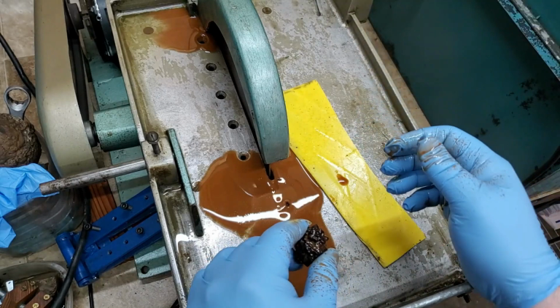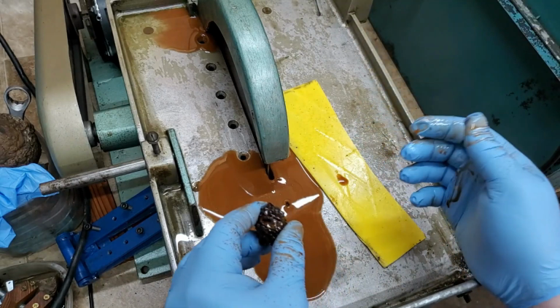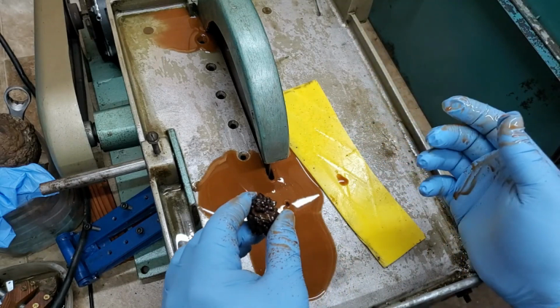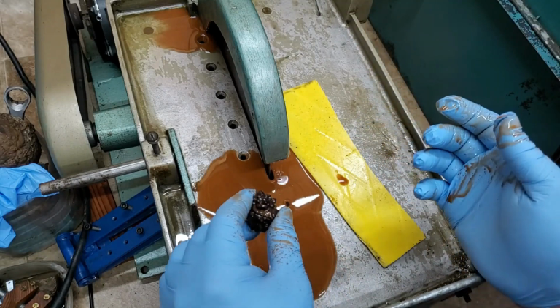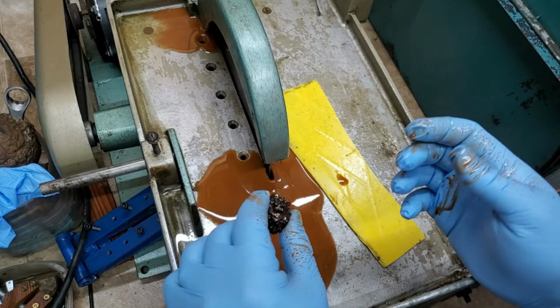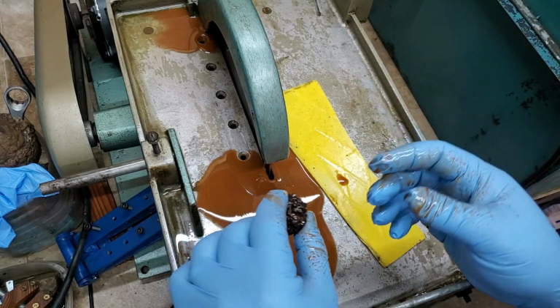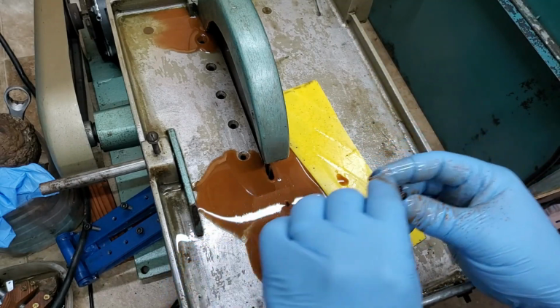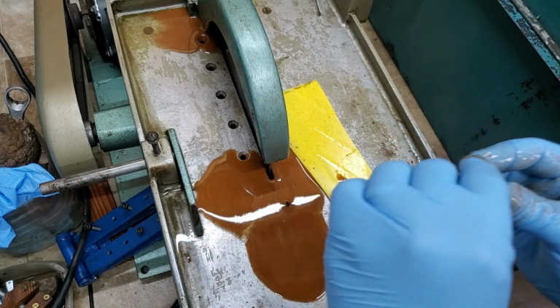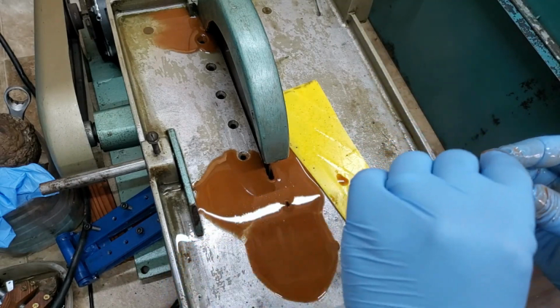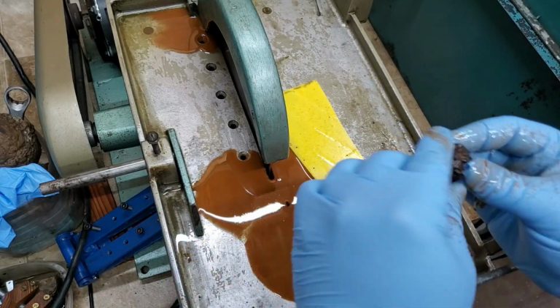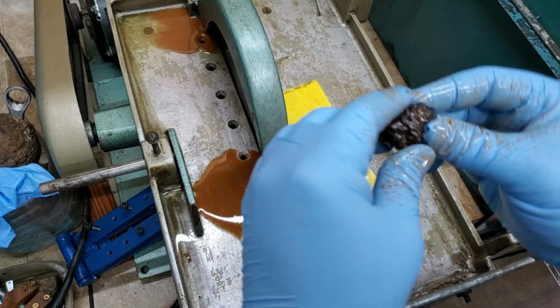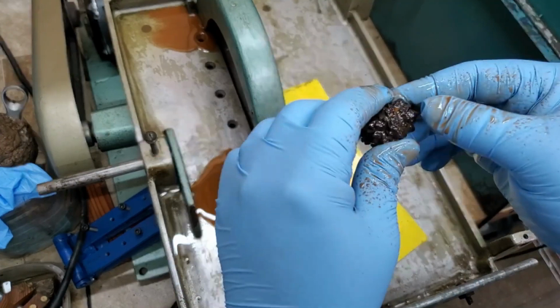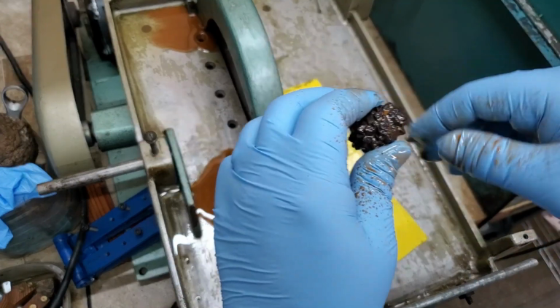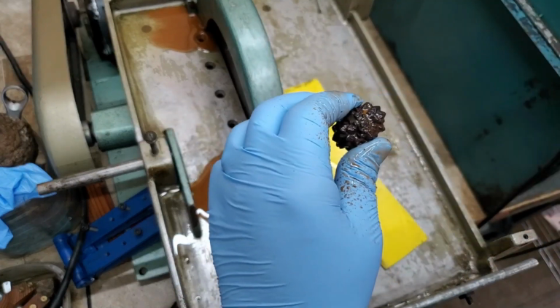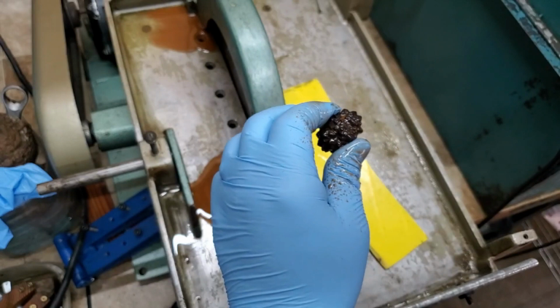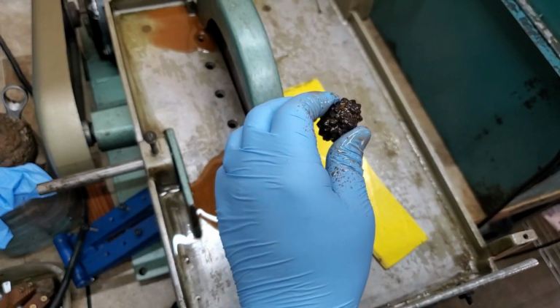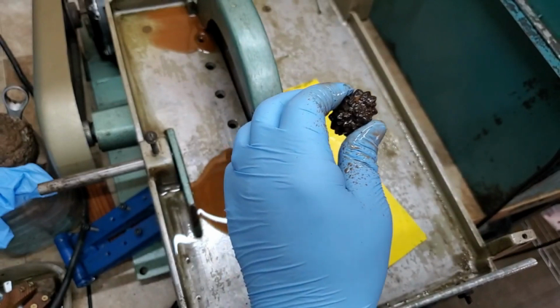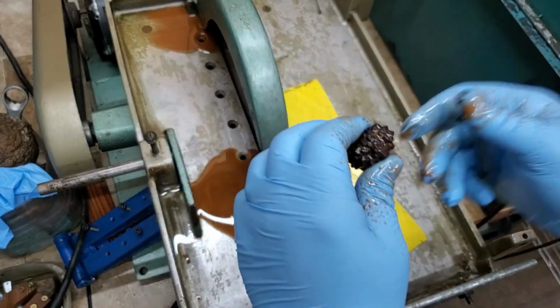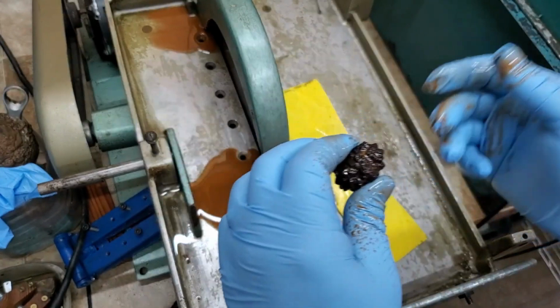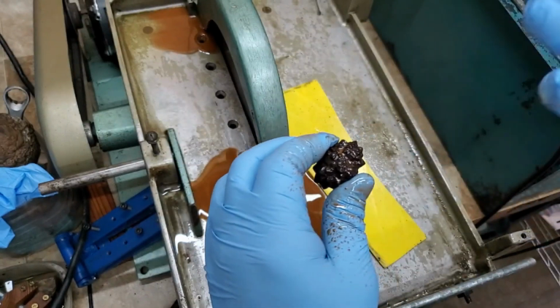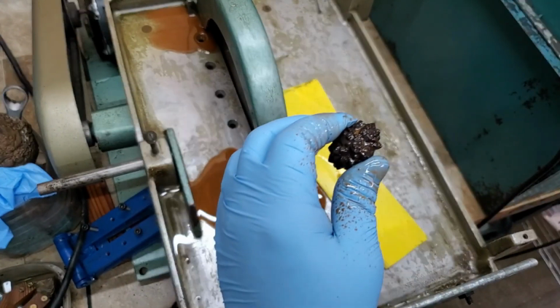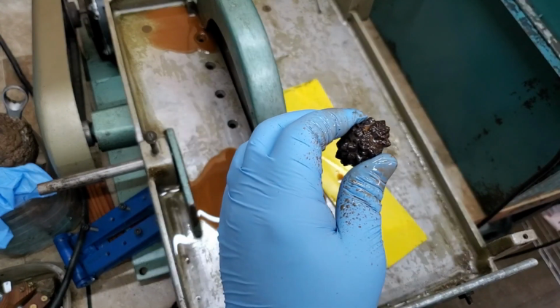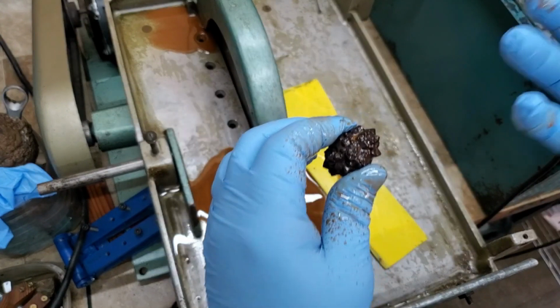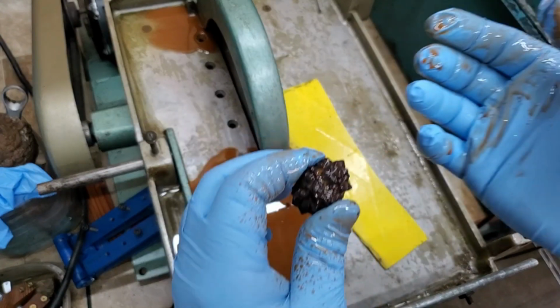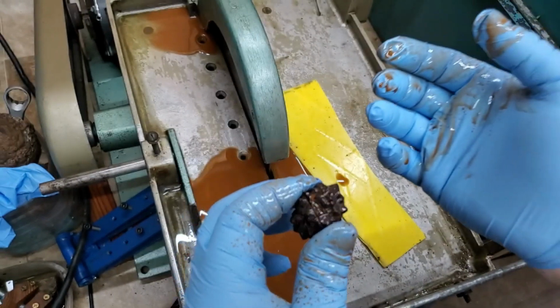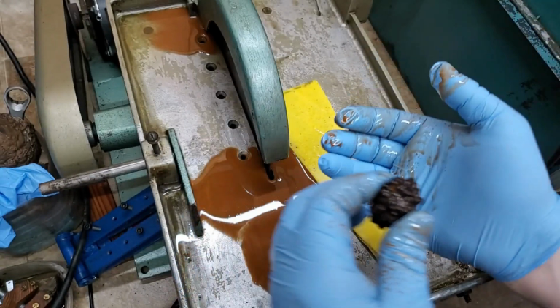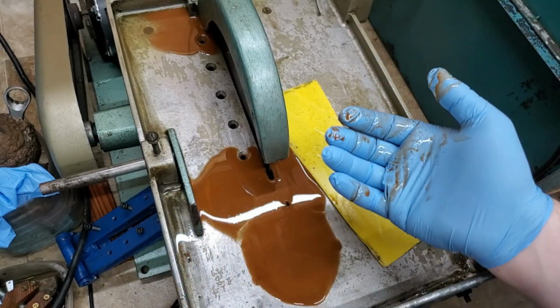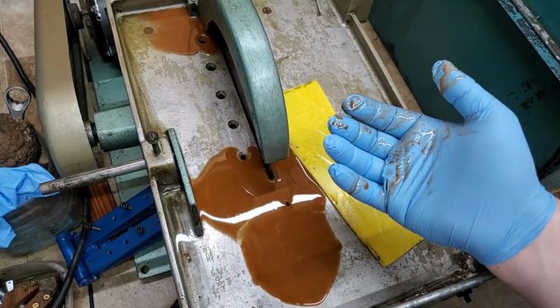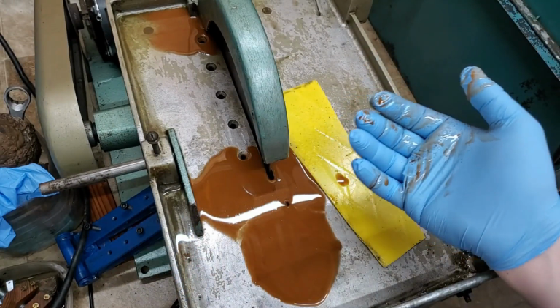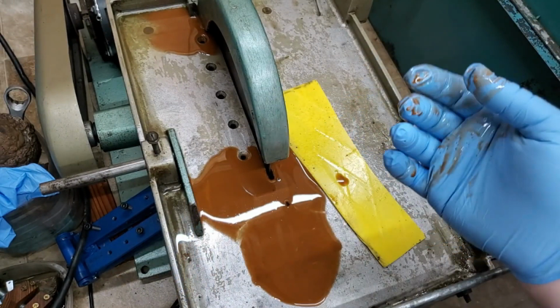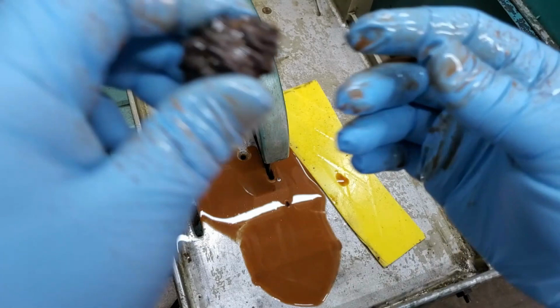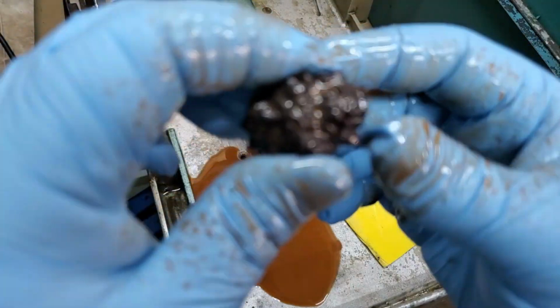Well, that was a little messier than I expected, but that's okay. I haven't looked yet — let's look at this together. Let me get my arm around the camera here. There we go.